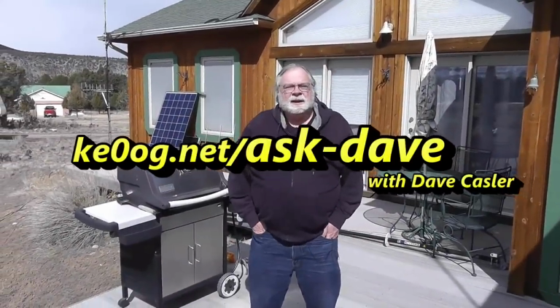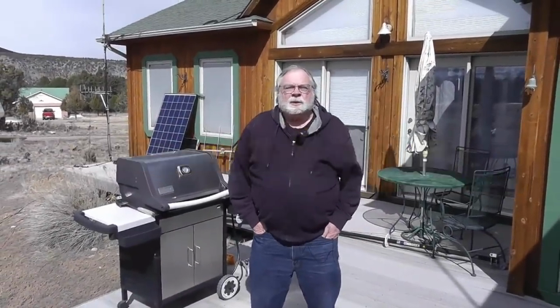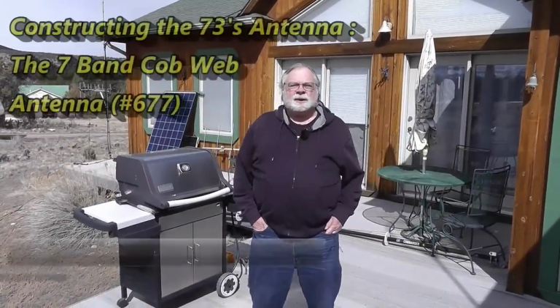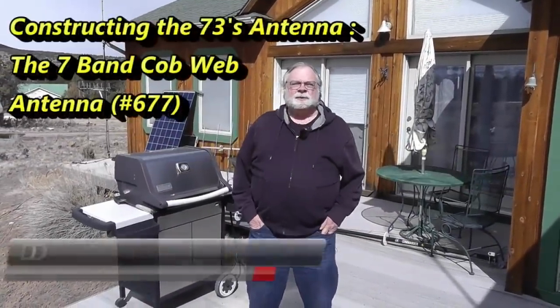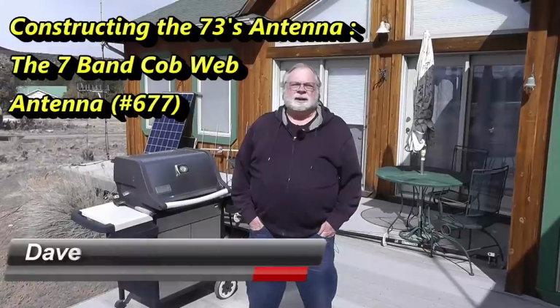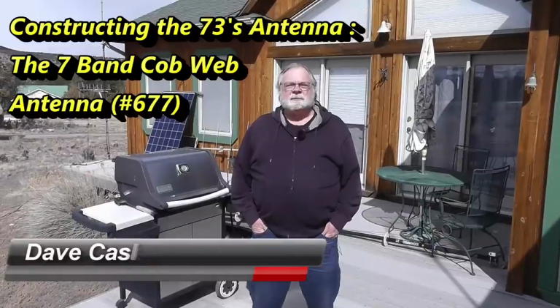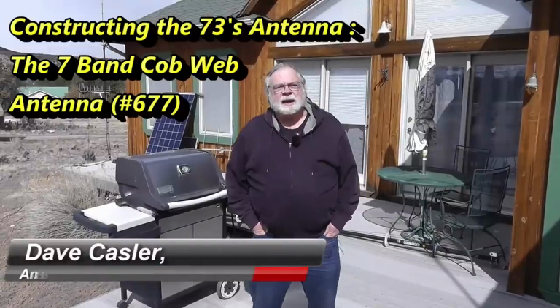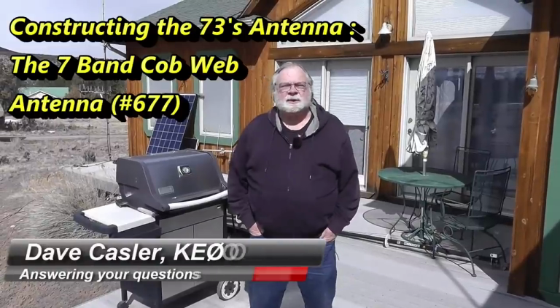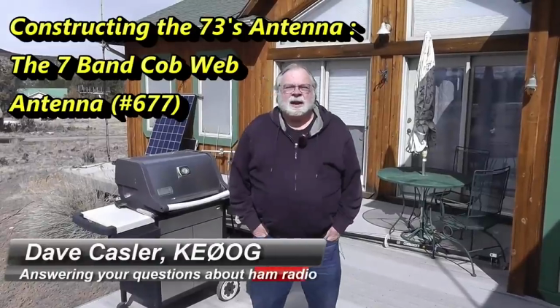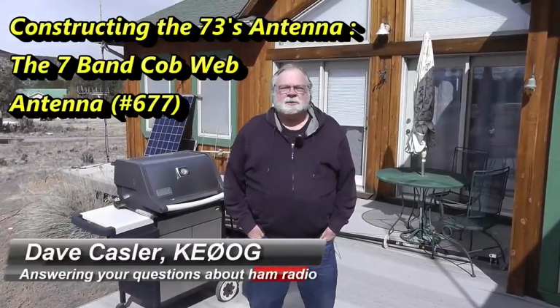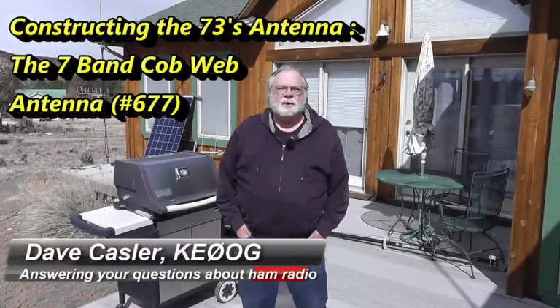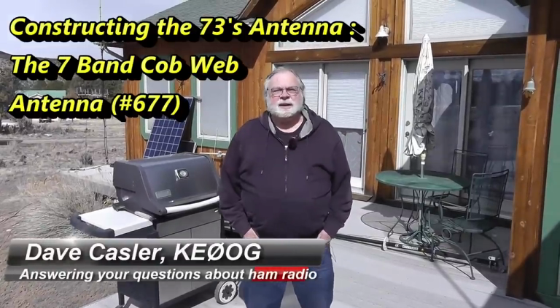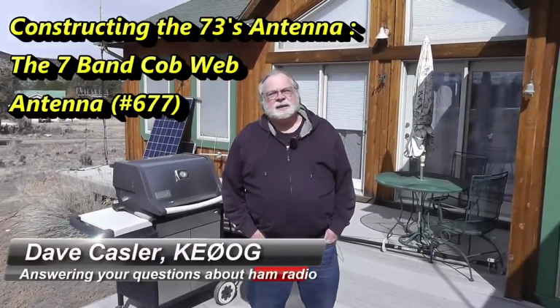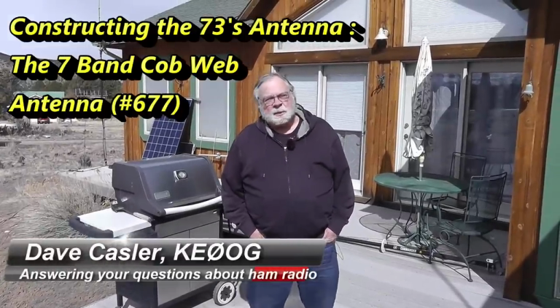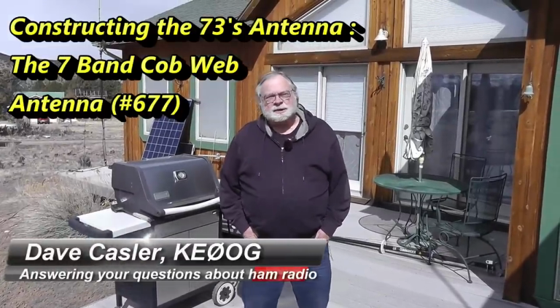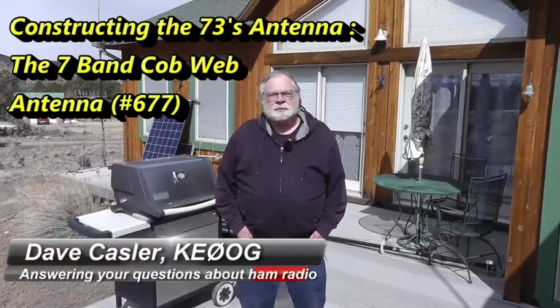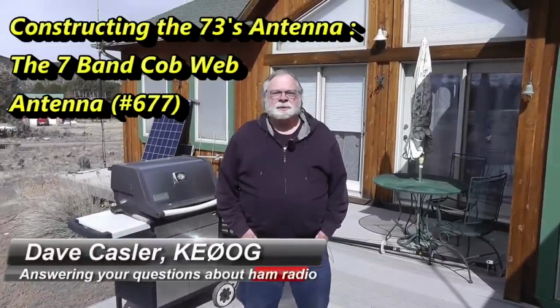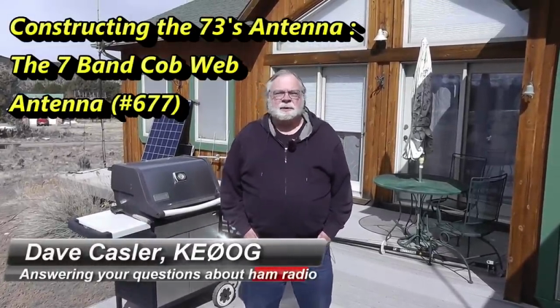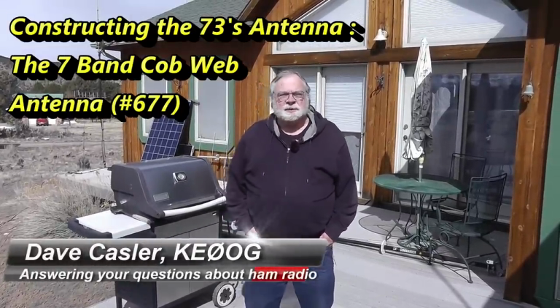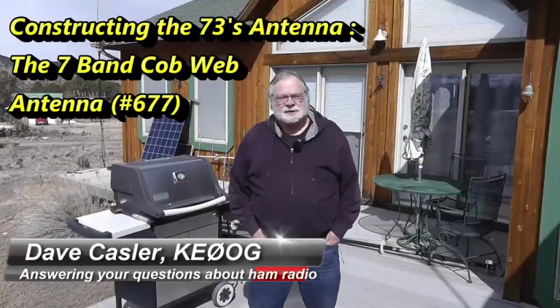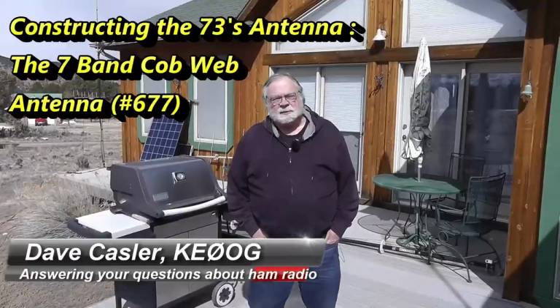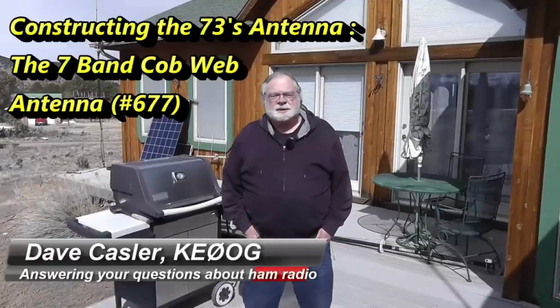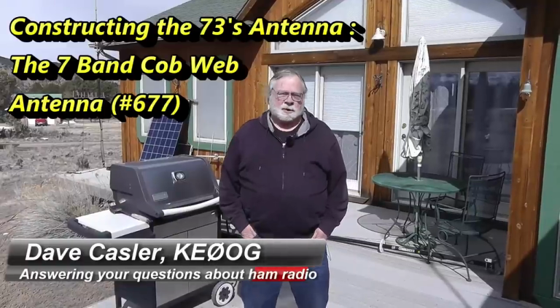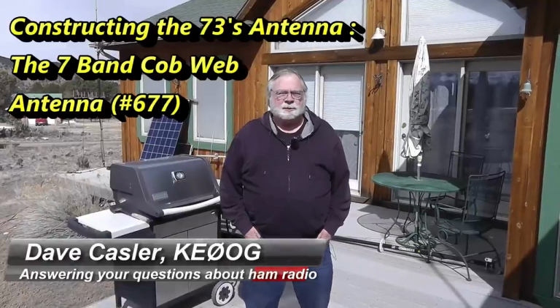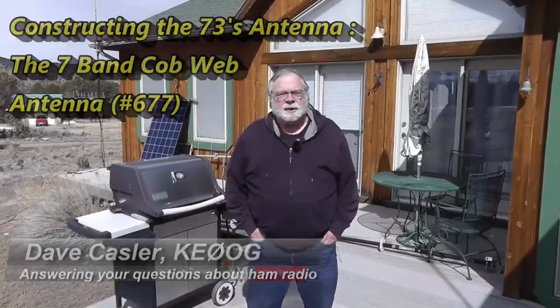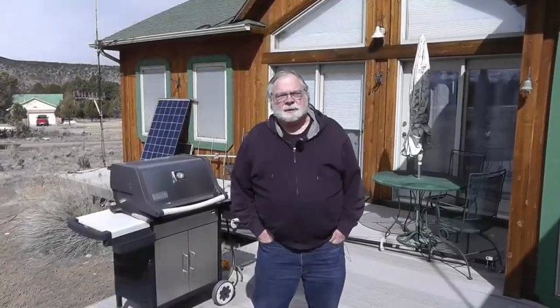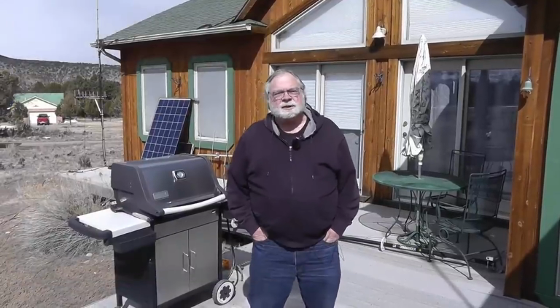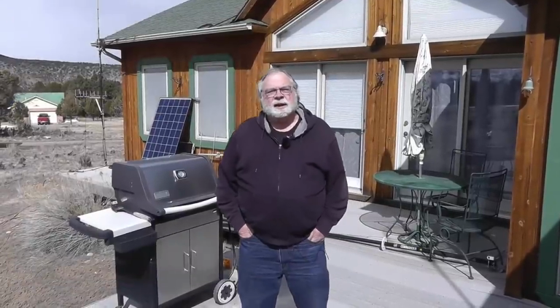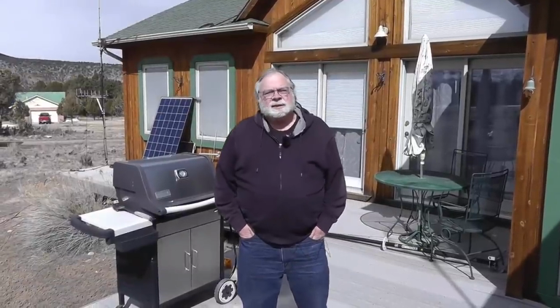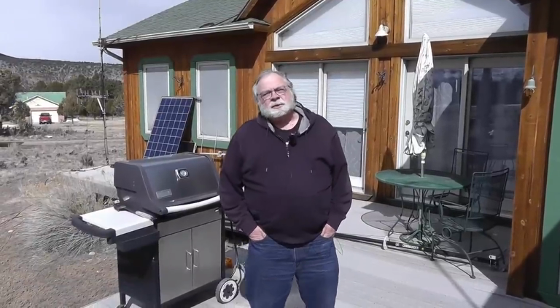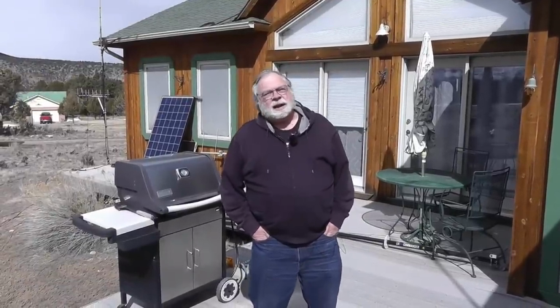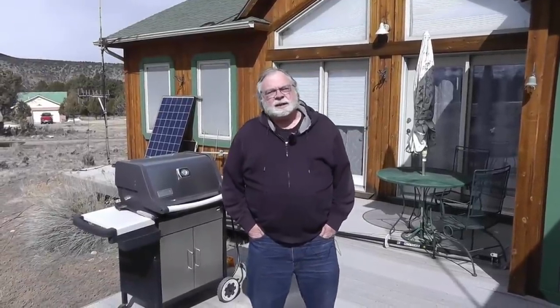Hello, Loggies Worldwide. I'm Dave Kassler, amateur radio callsign KE0OG, here with another episode of Ask Dave. This is part two of our explanation of the 7-3 antennas cobweb antenna.